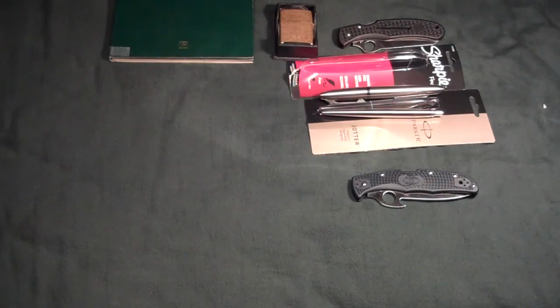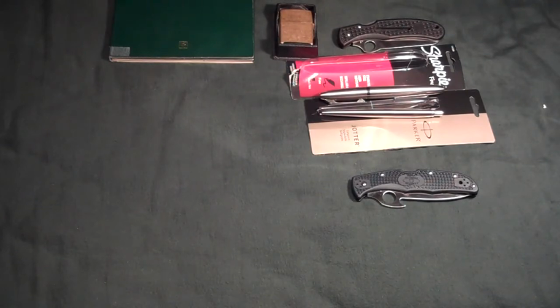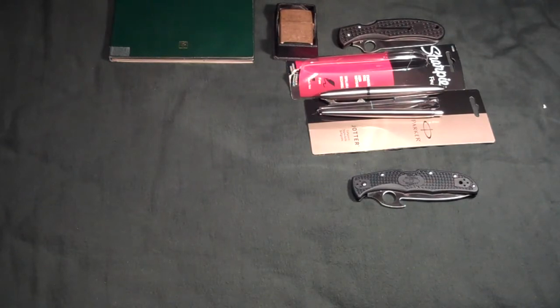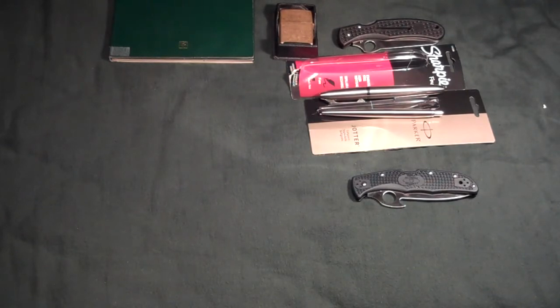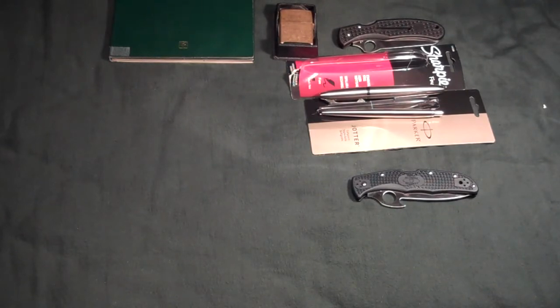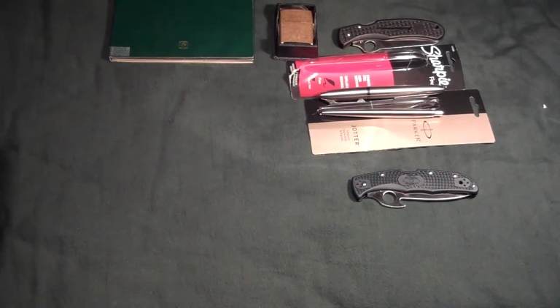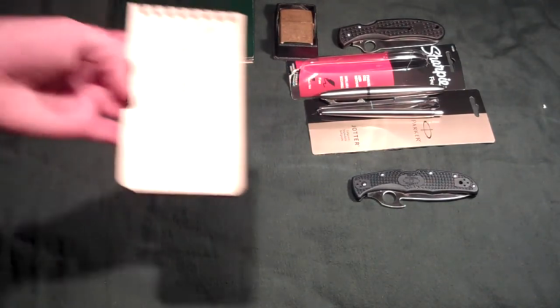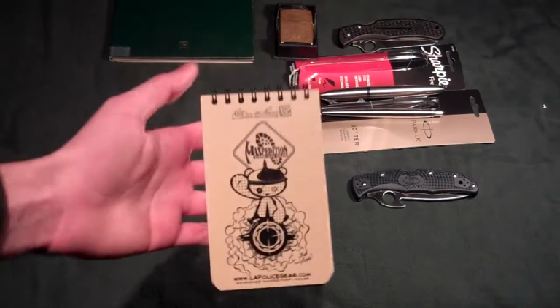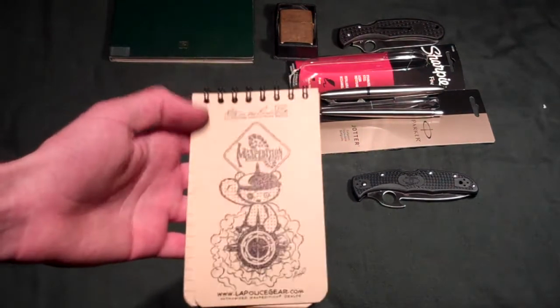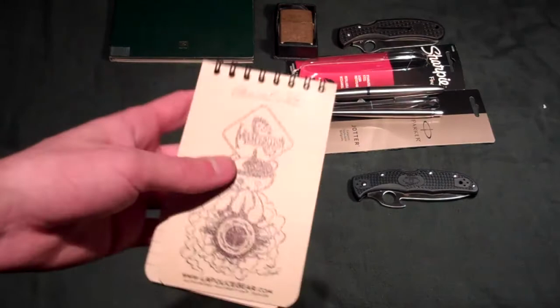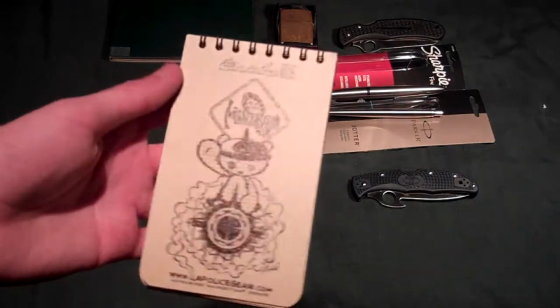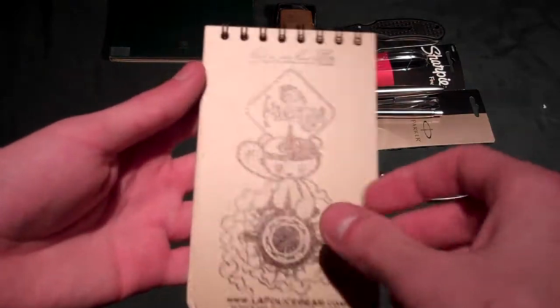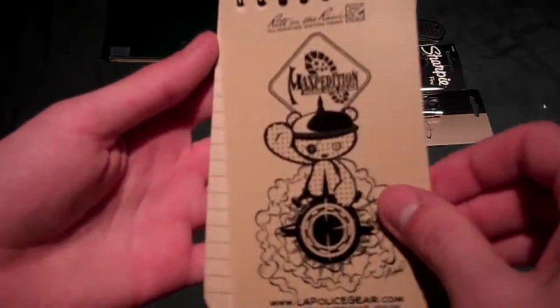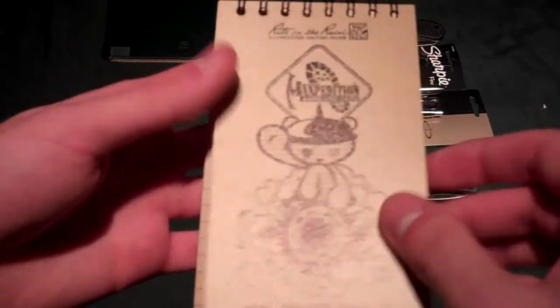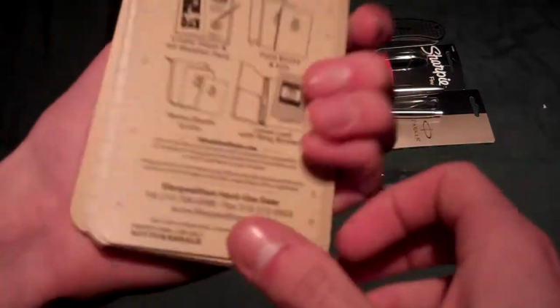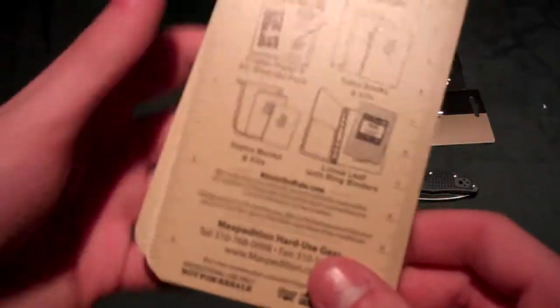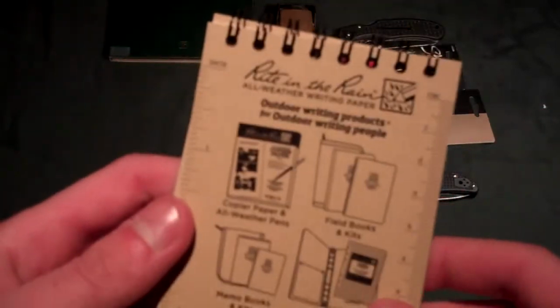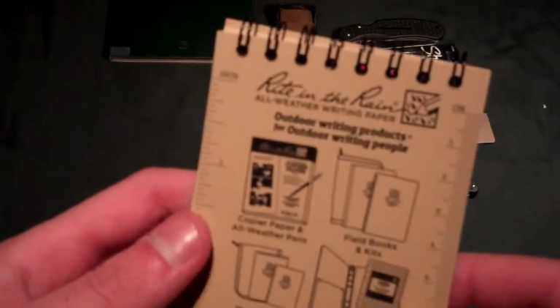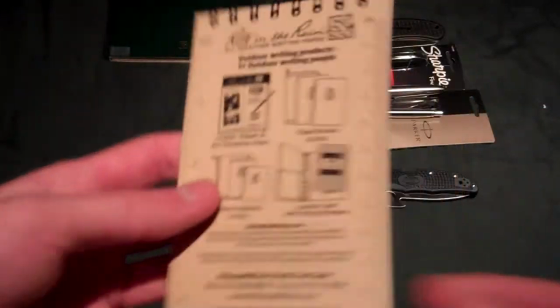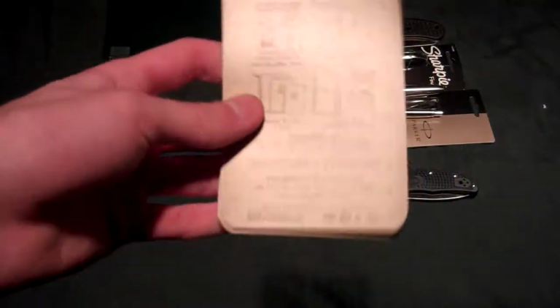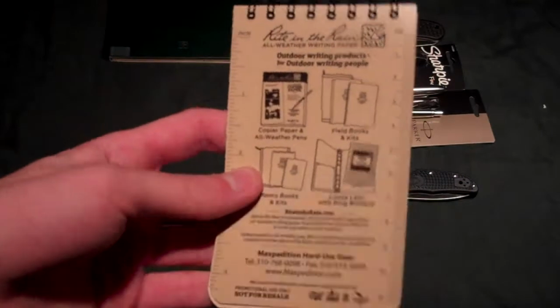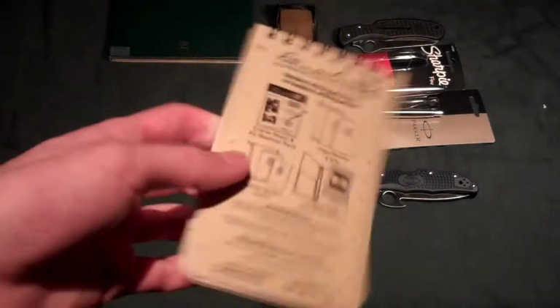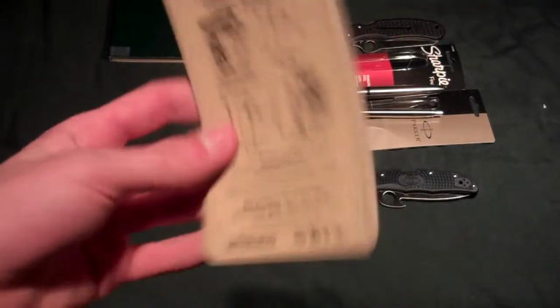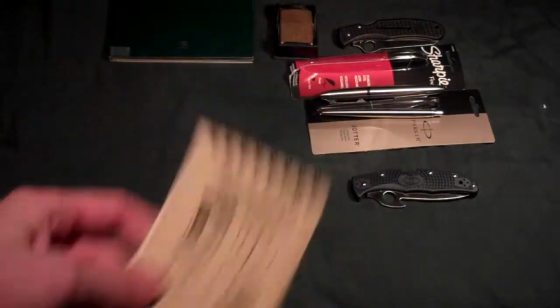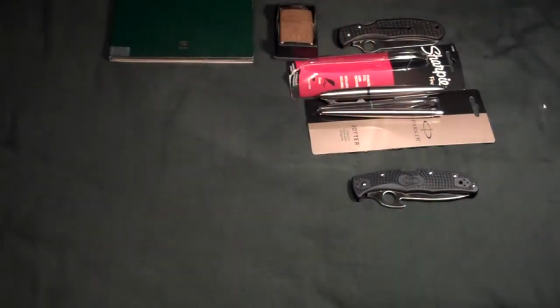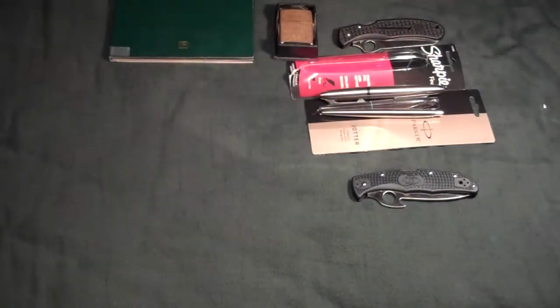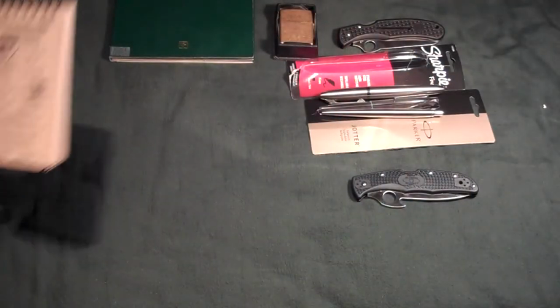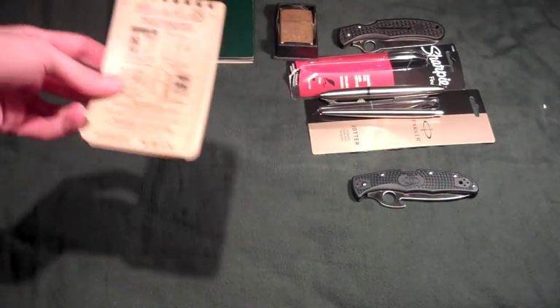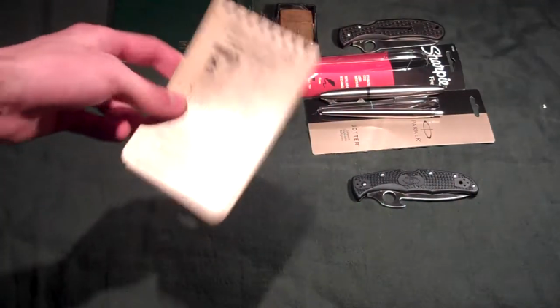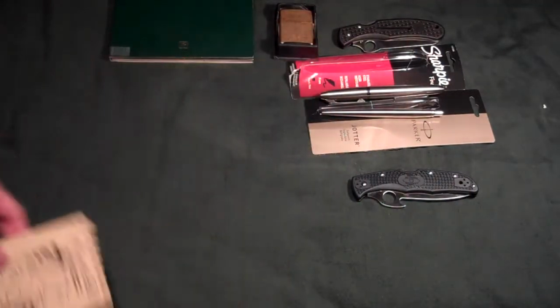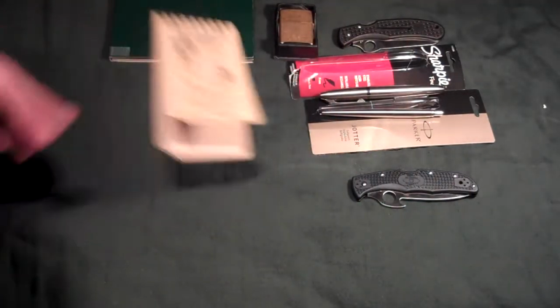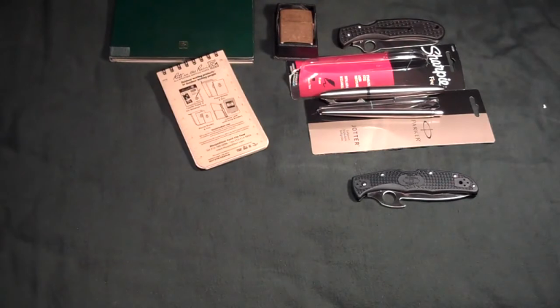Some other things I got for Christmas: a Maxpedition notebook — this is the waterproof kind, the write-in-the-rain. I'll definitely be testing it out to see how it works very soon.